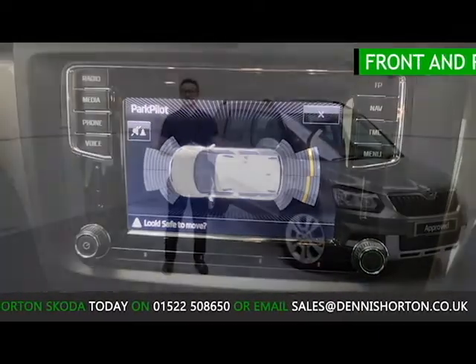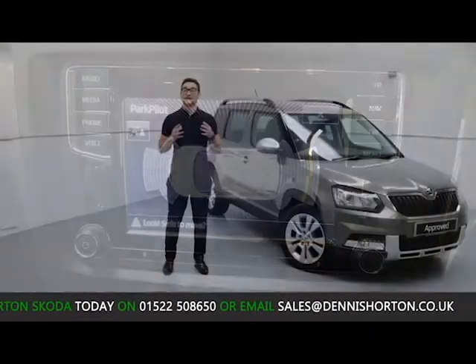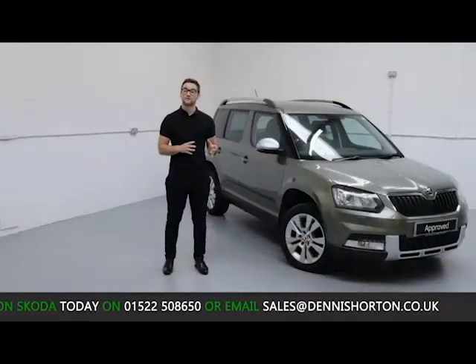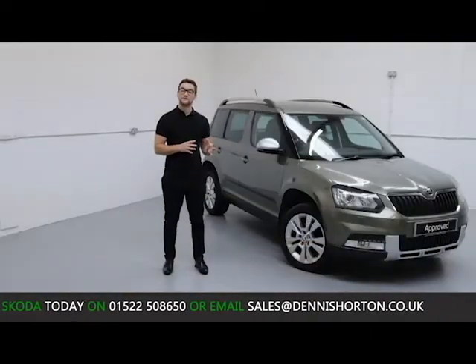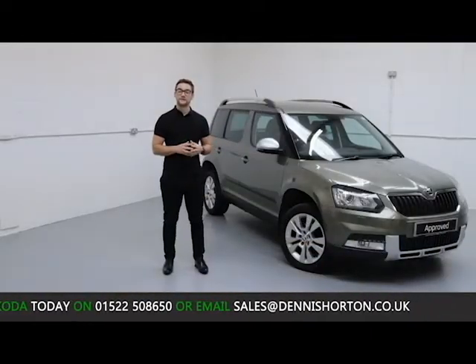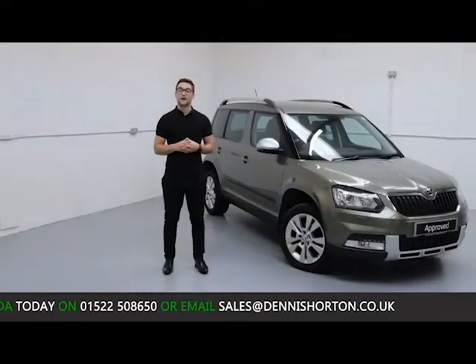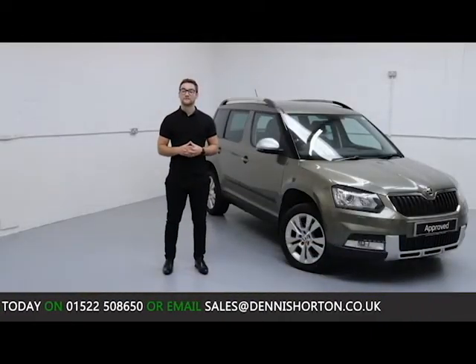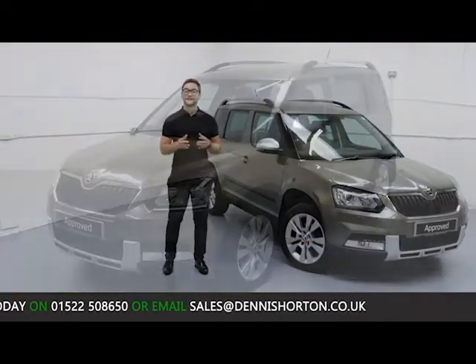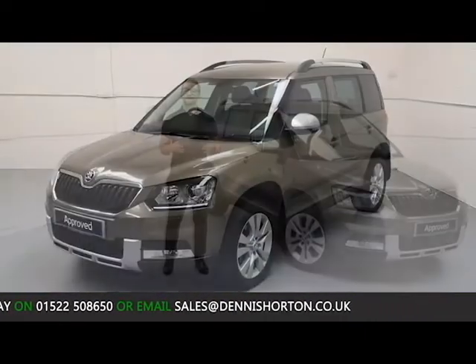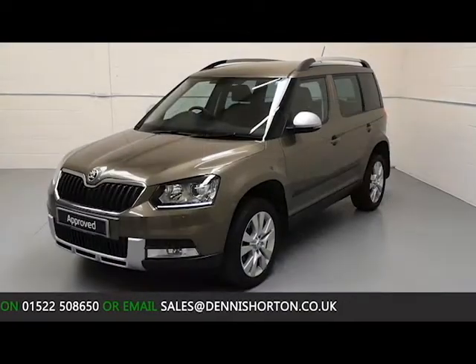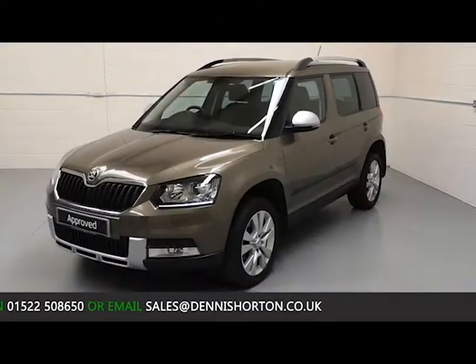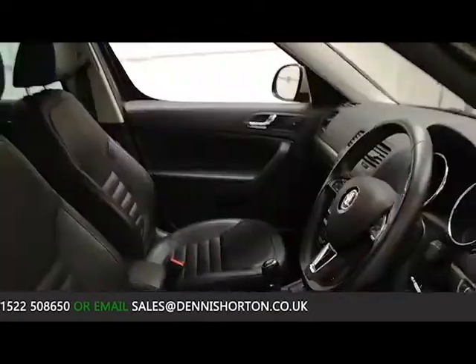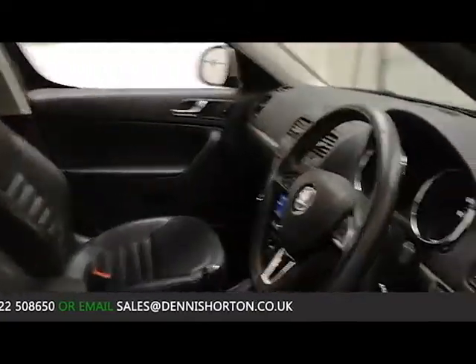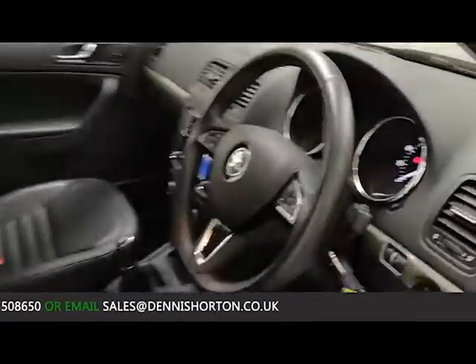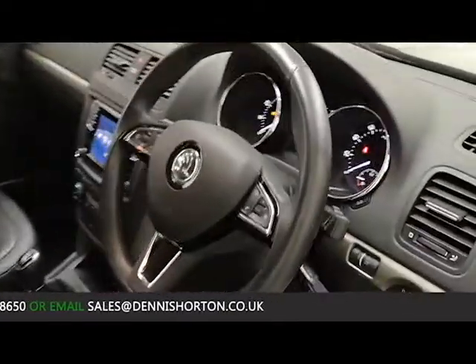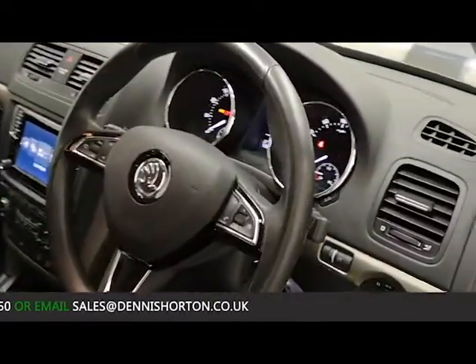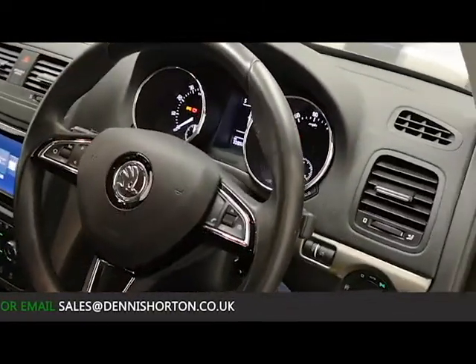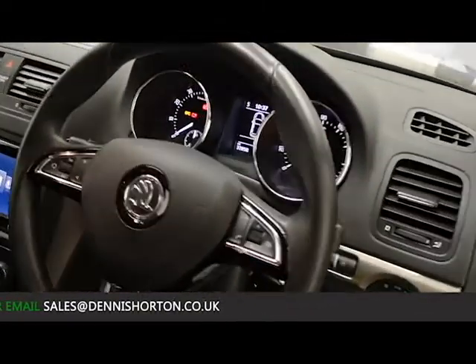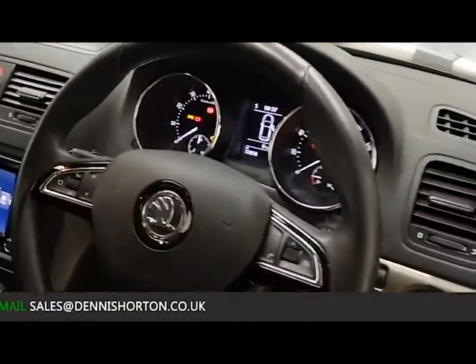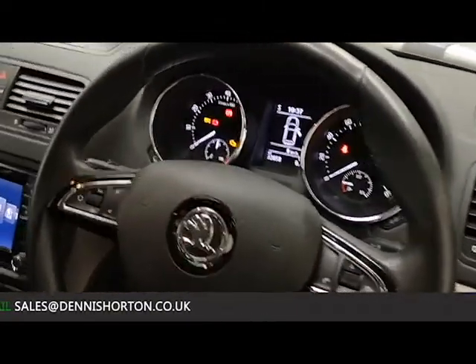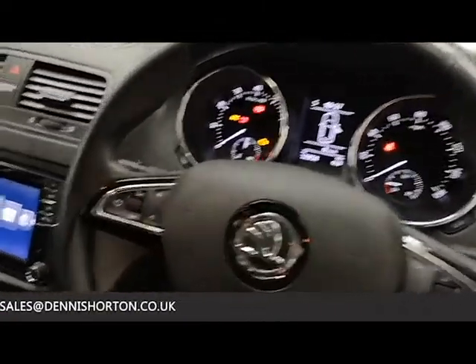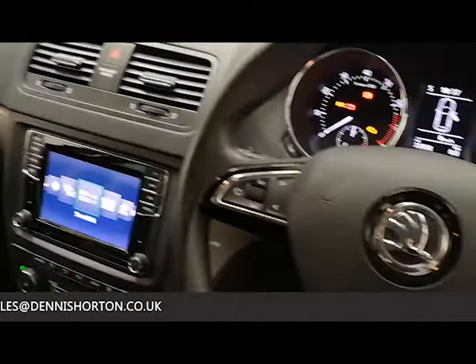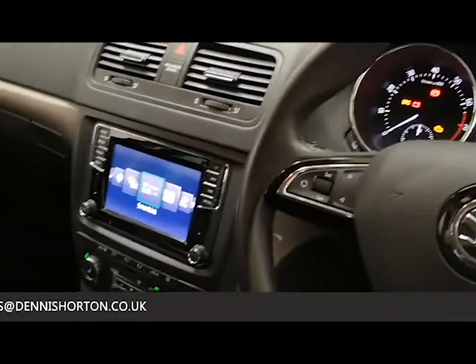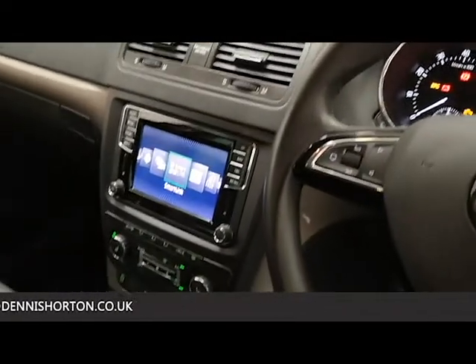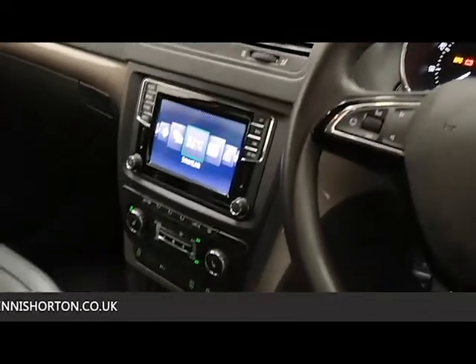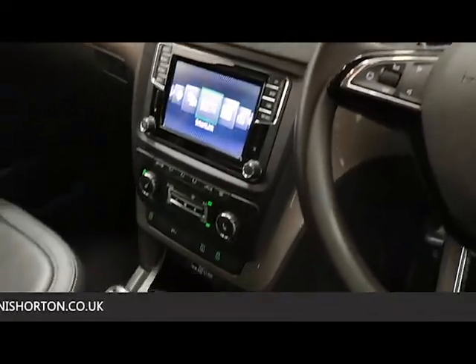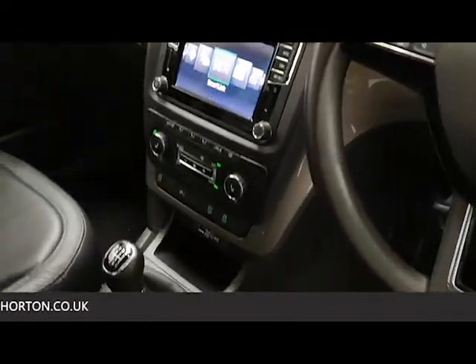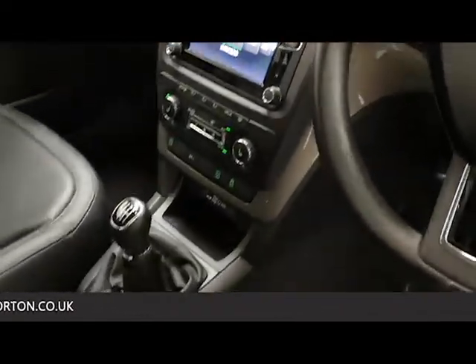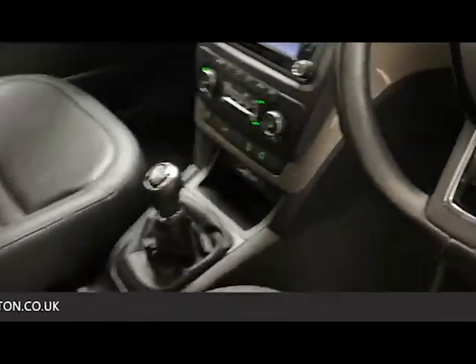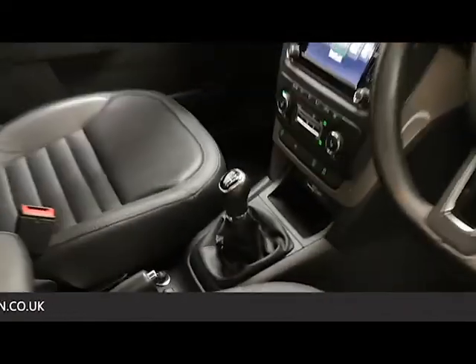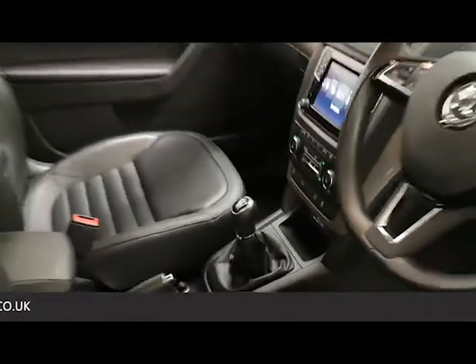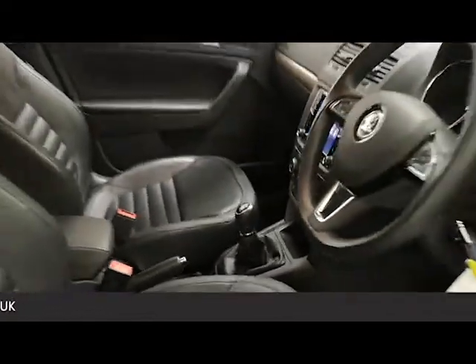Being a Skoda approved vehicle, the car has gone through an extensive mechanical inspection to which the standards are actually set by Skoda and is carried out by one of our Skoda qualified technicians to ensure that every element of the vehicle functions and performs as it would have done brand new from the factory.